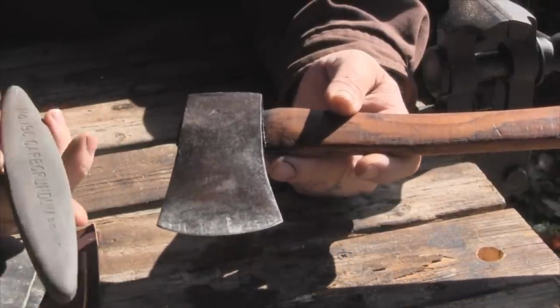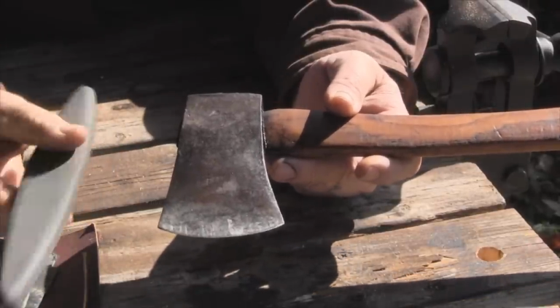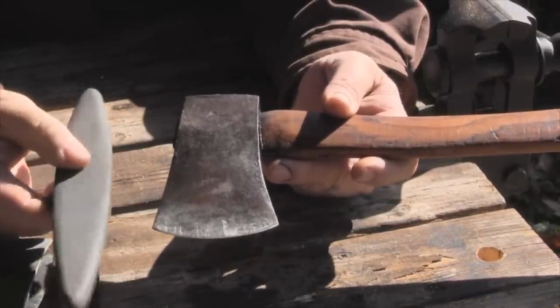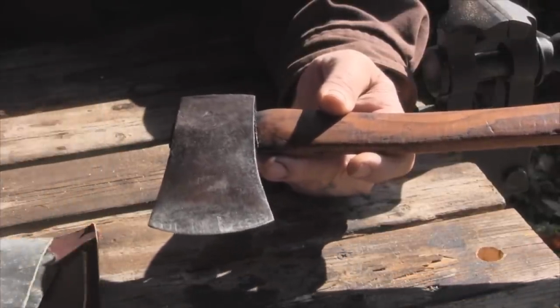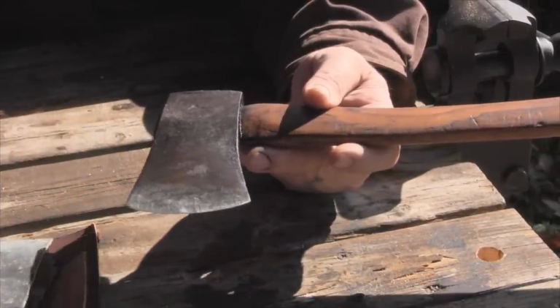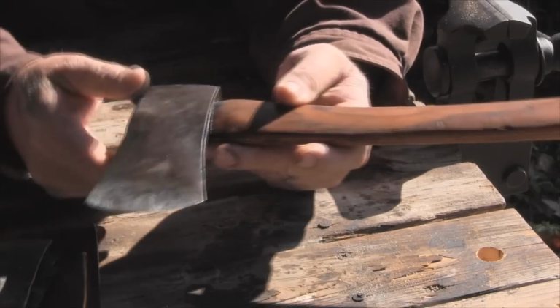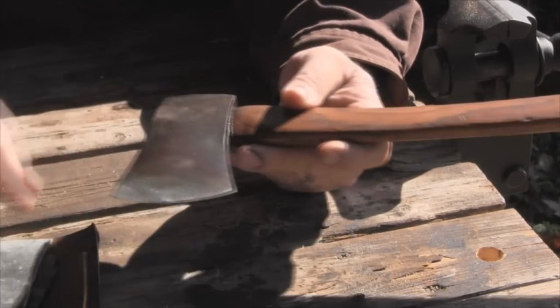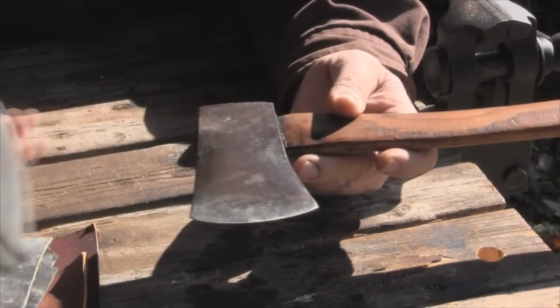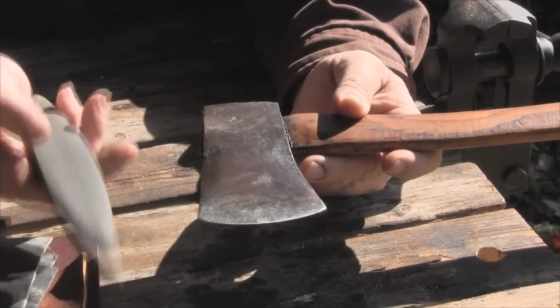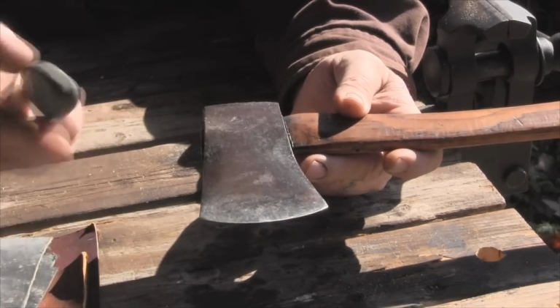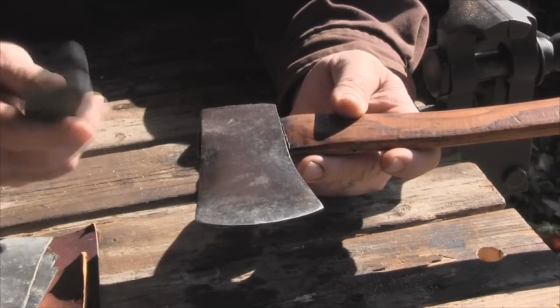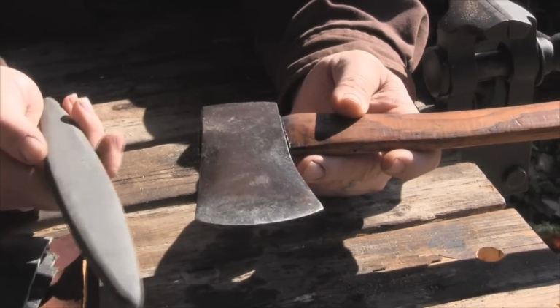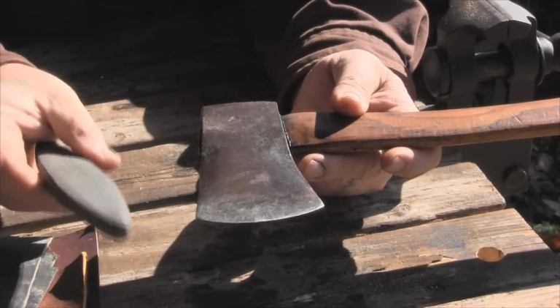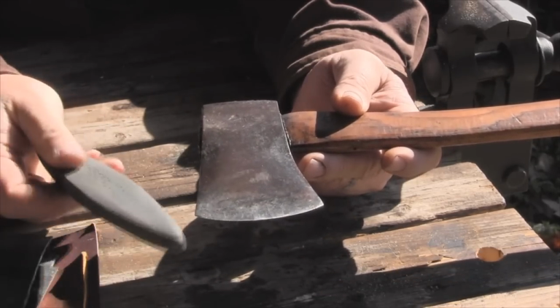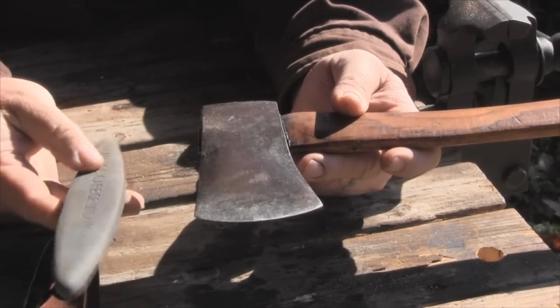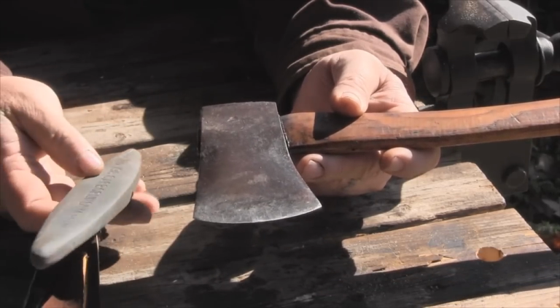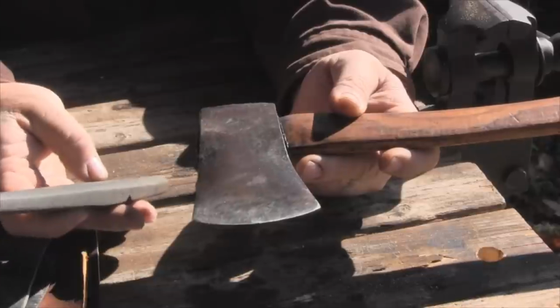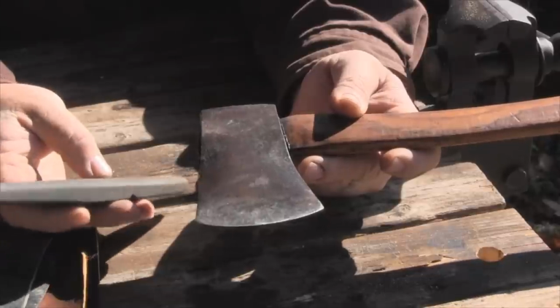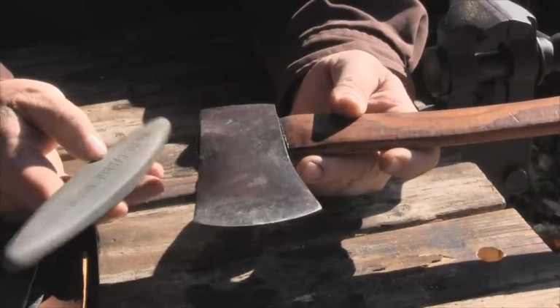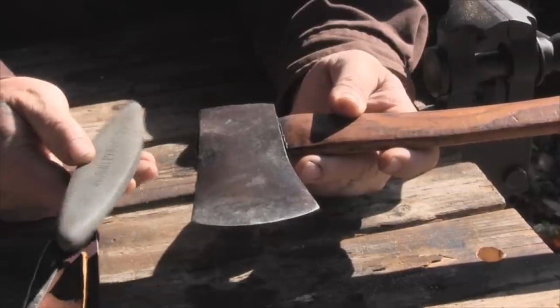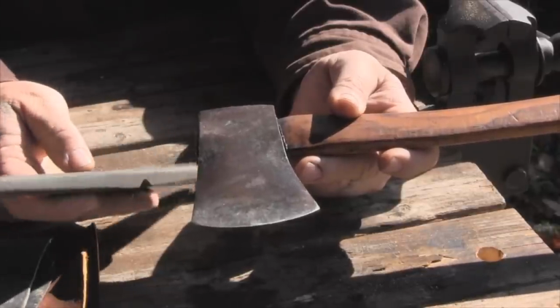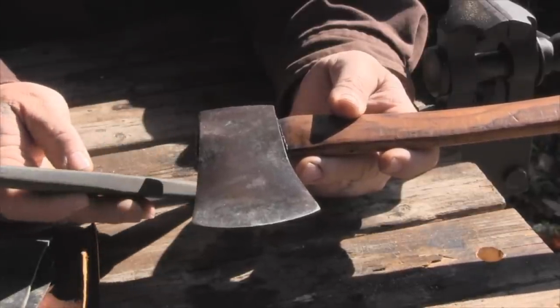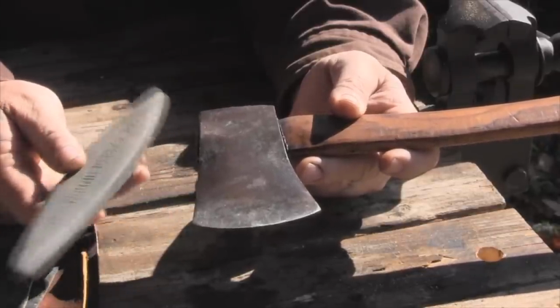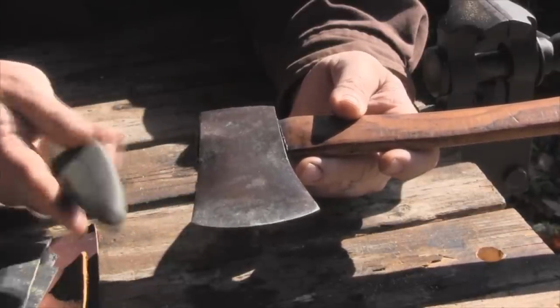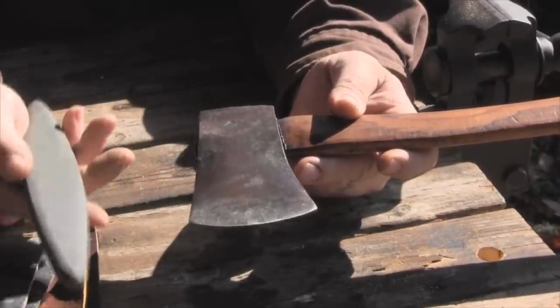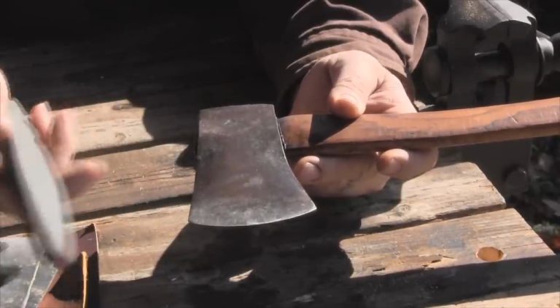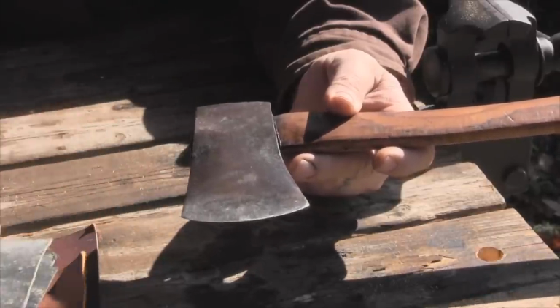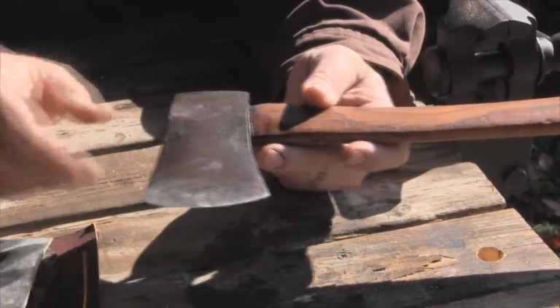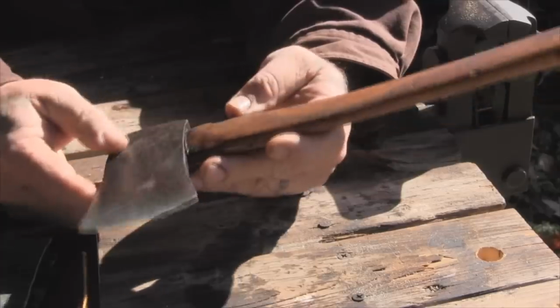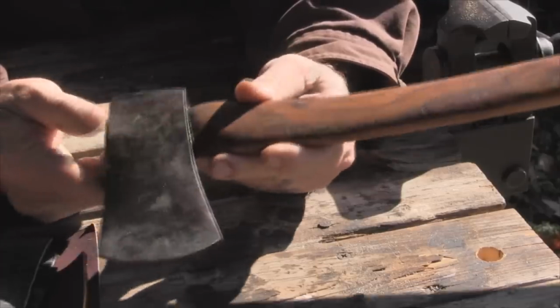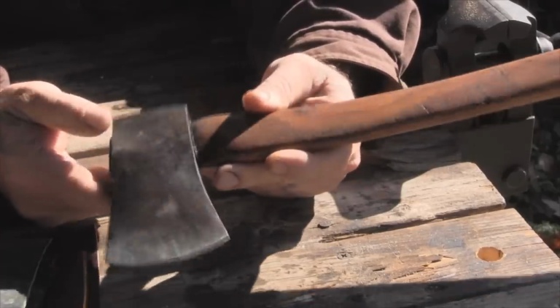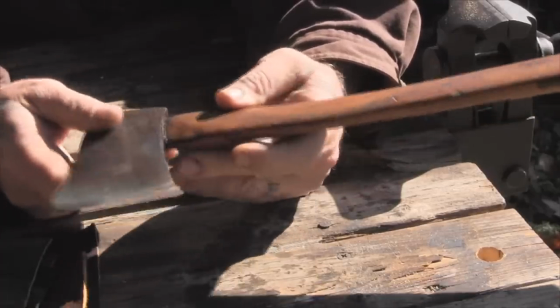Something else that came in the same lot of tools — it's a very lightweight carborundum stone. I like this propeller-type stone really well. It says number 198 Carborundum brand right on it and it's a really nice stone. It came in the same lot, so I'll keep it with the axe.